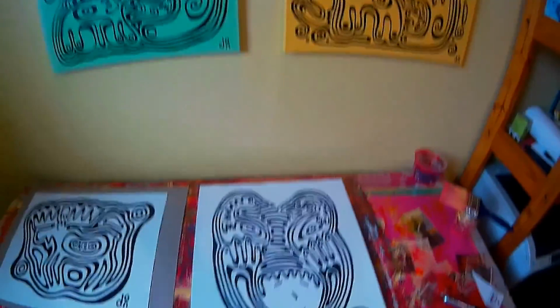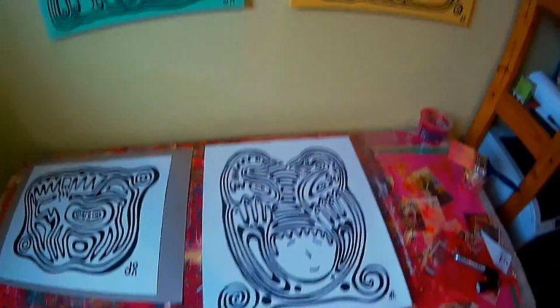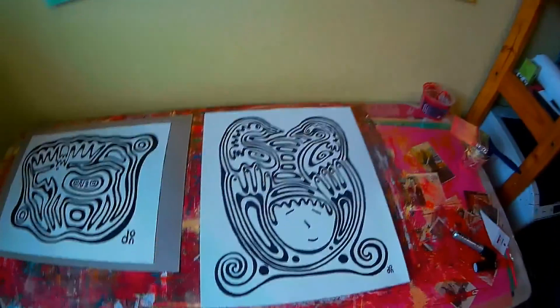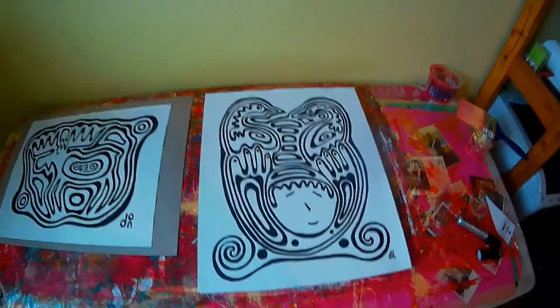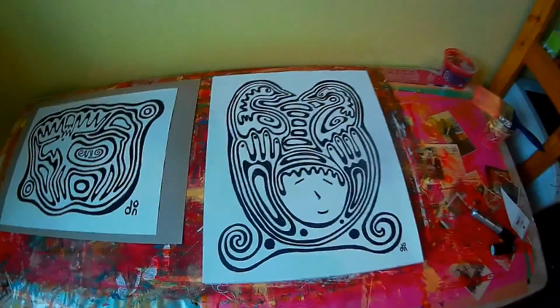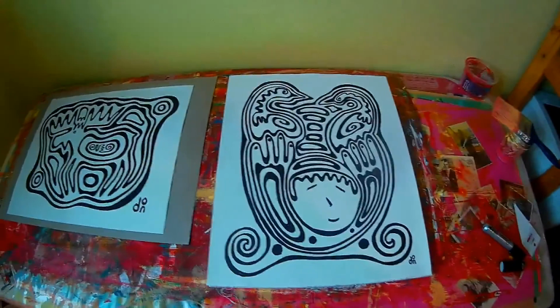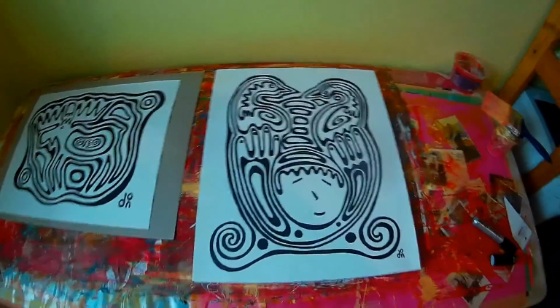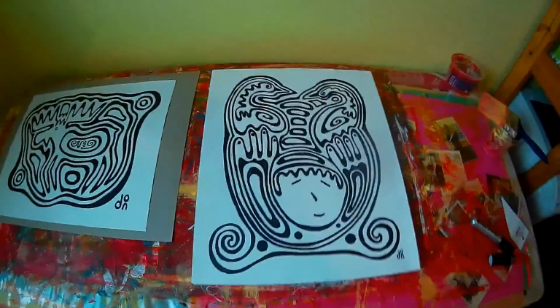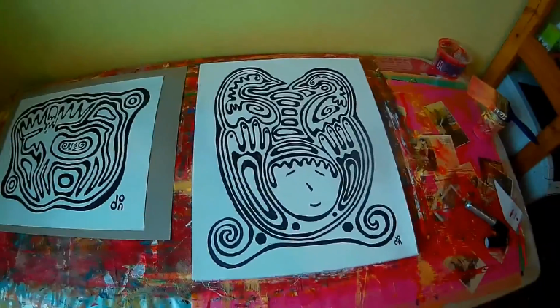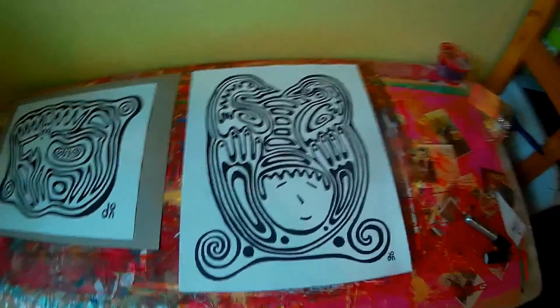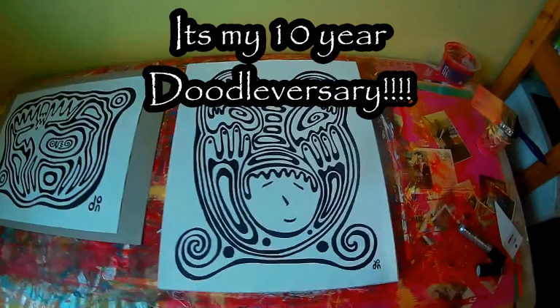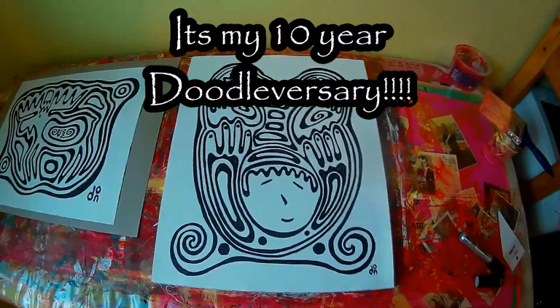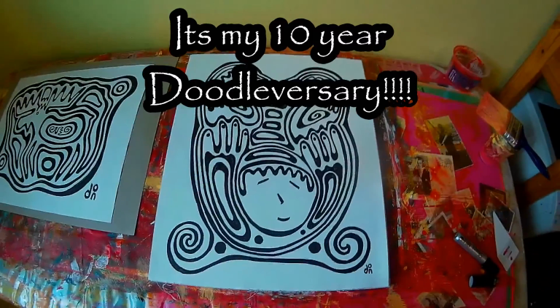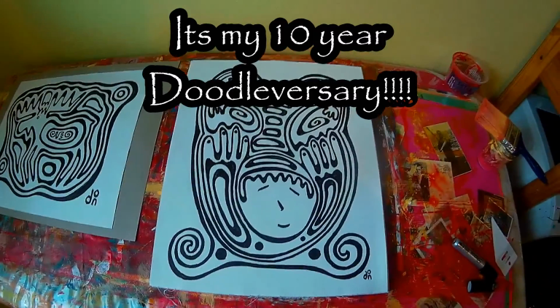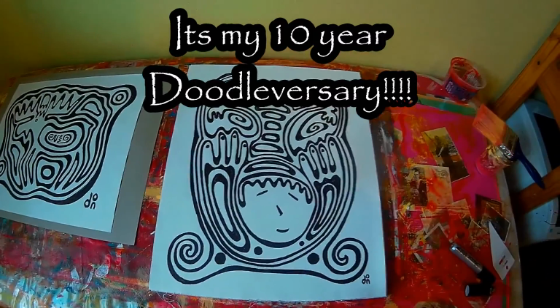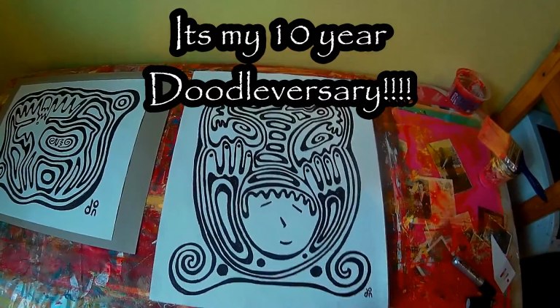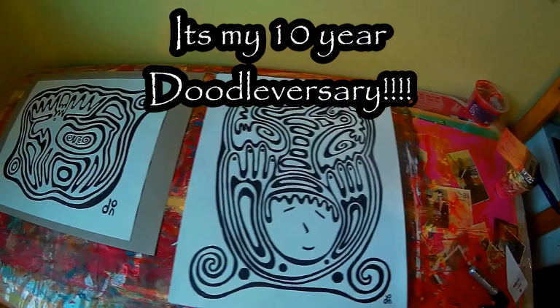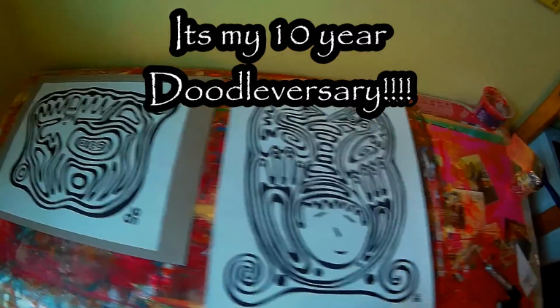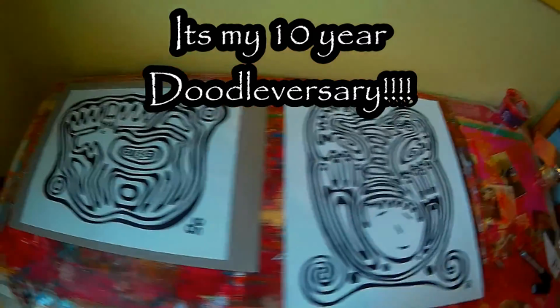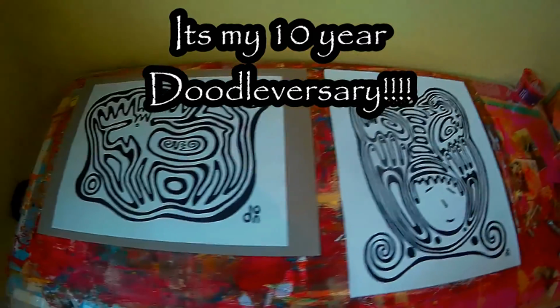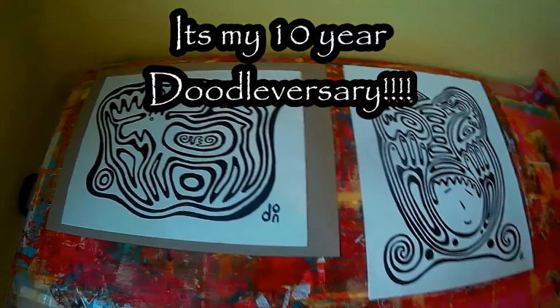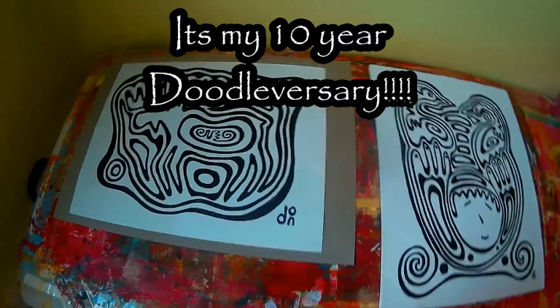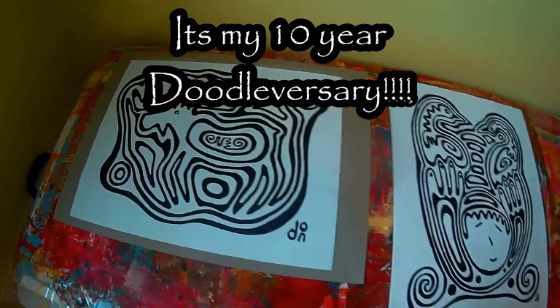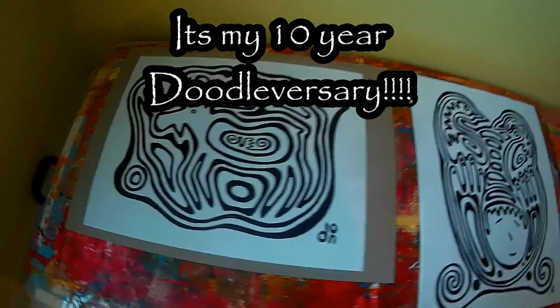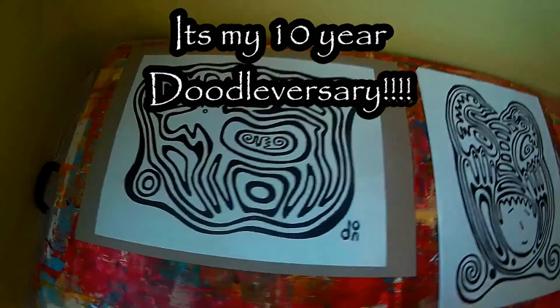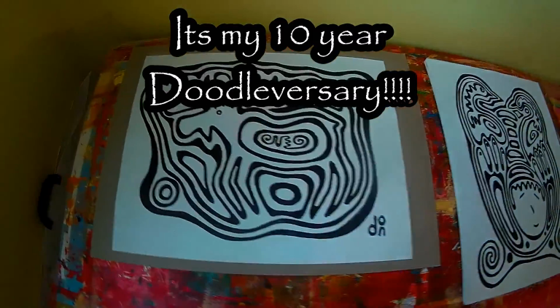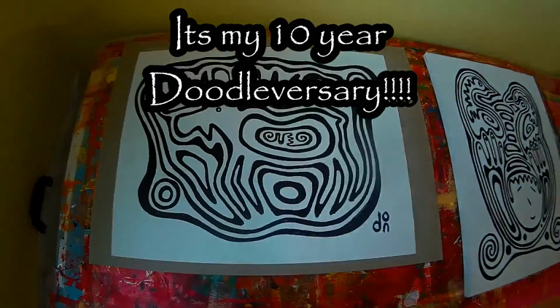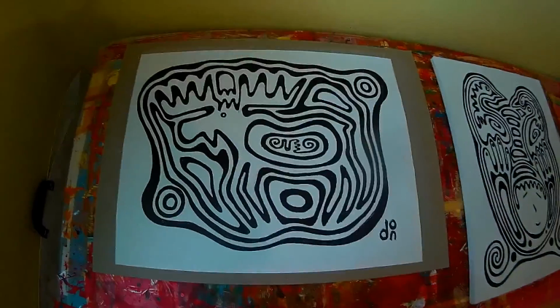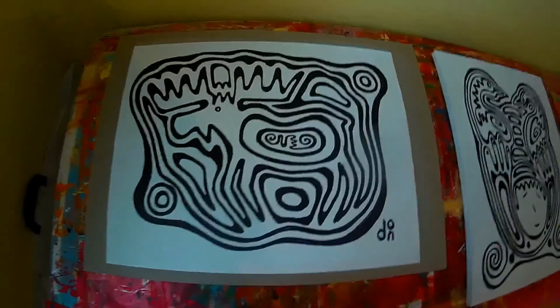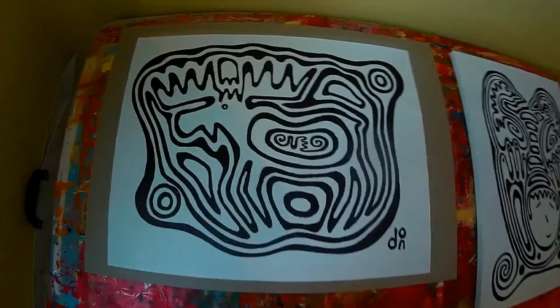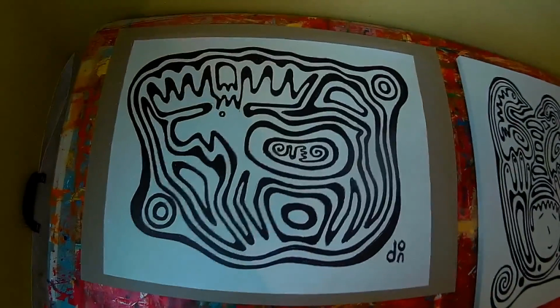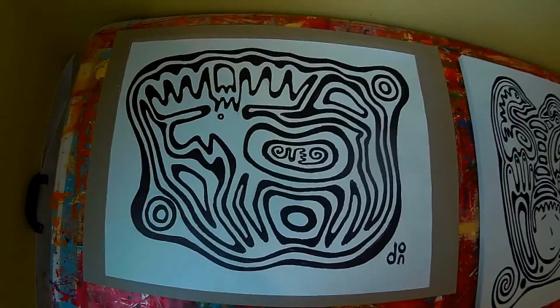I'm working on a few other black and white pieces. This is my doodleversary, and this is a moose.